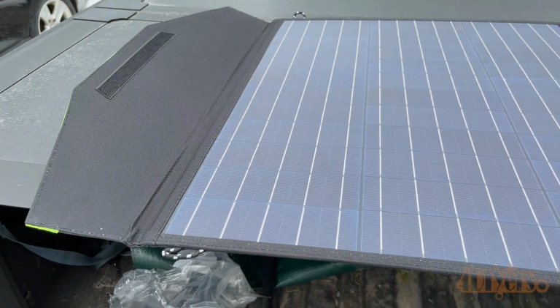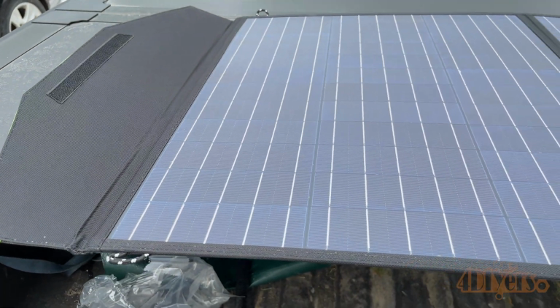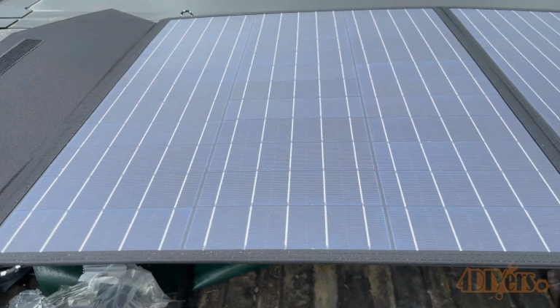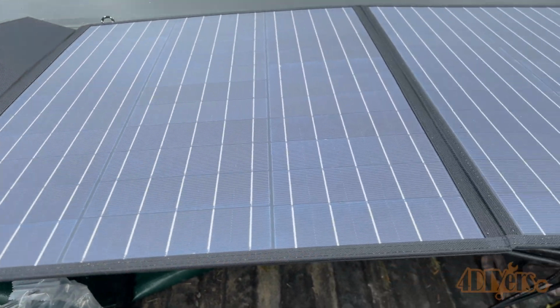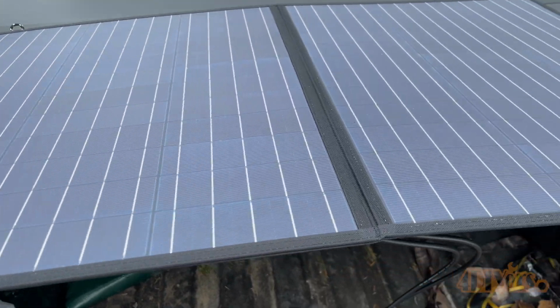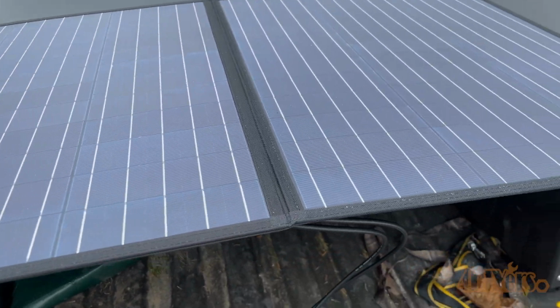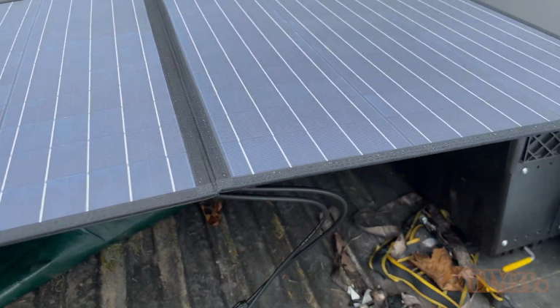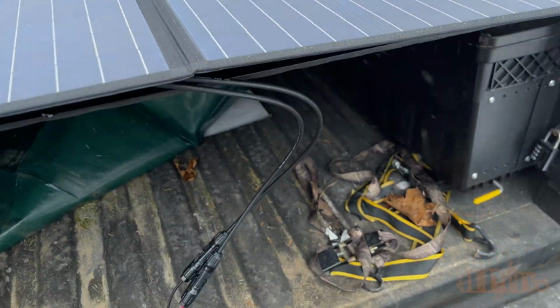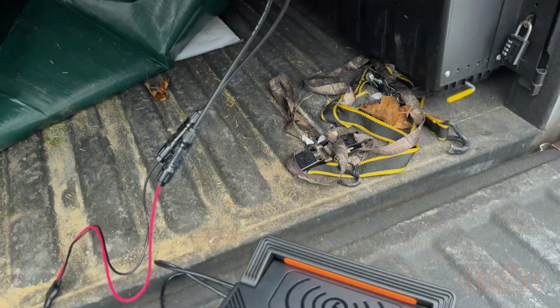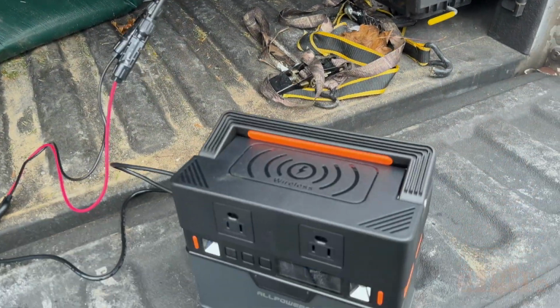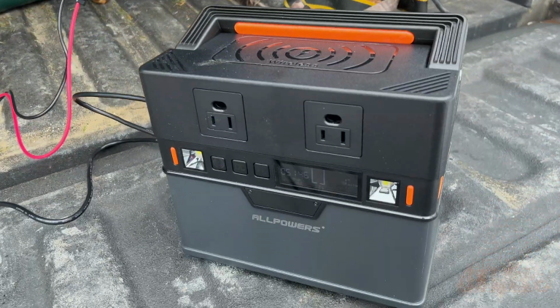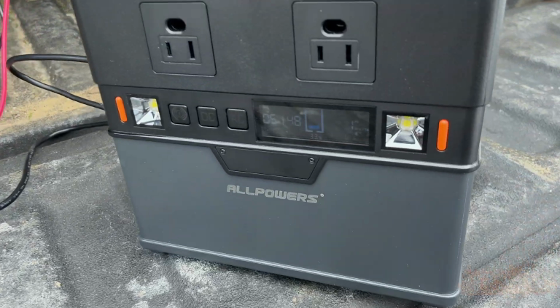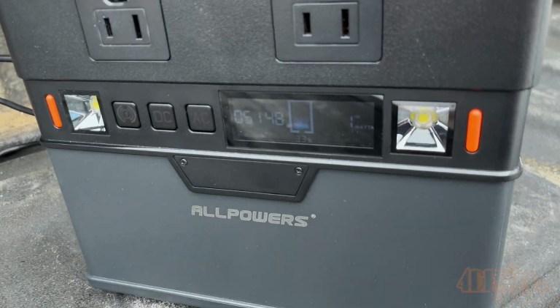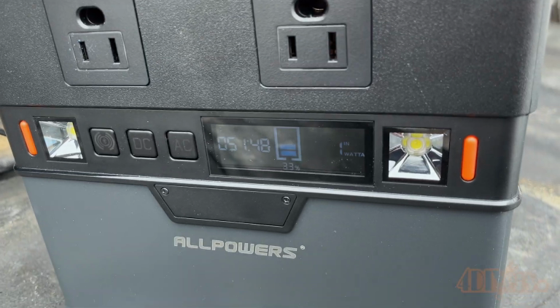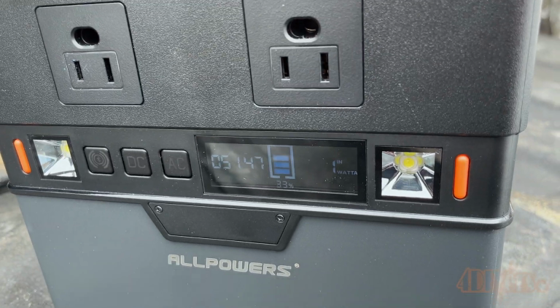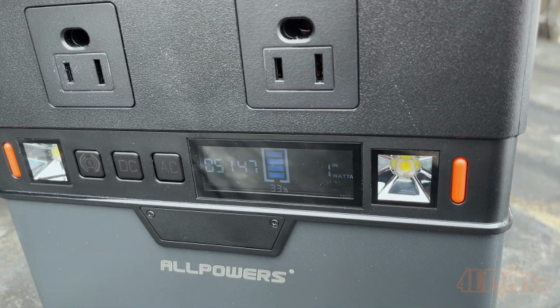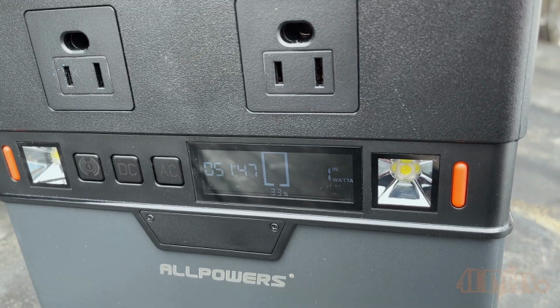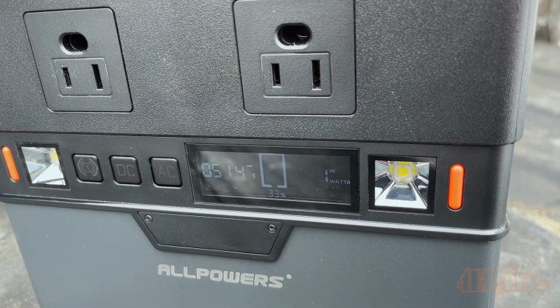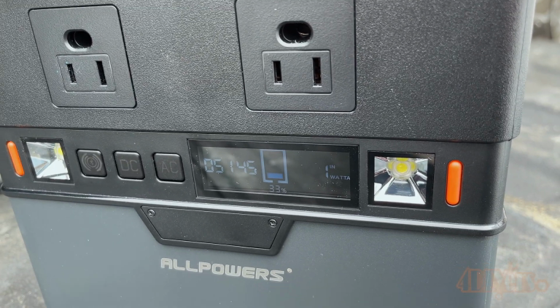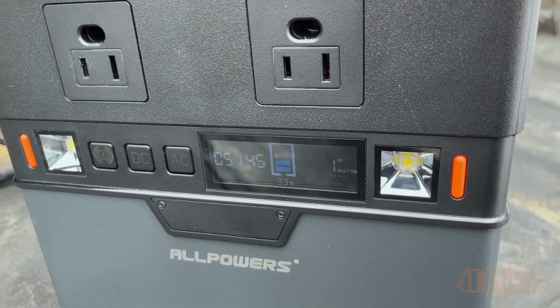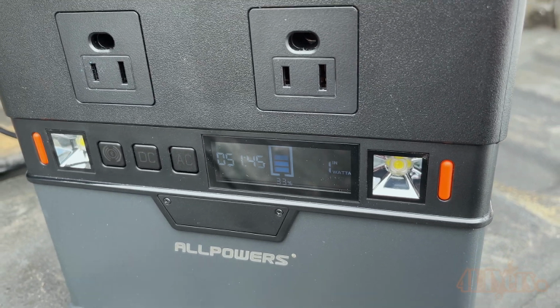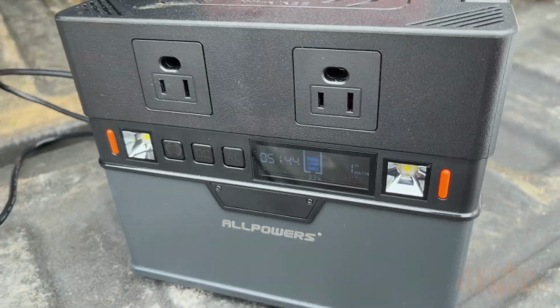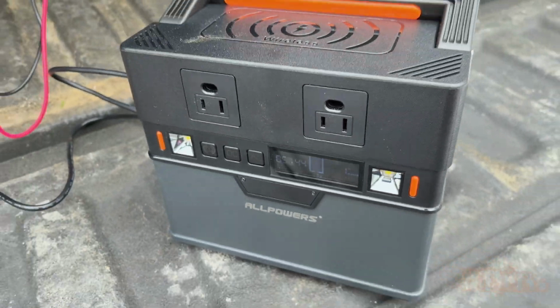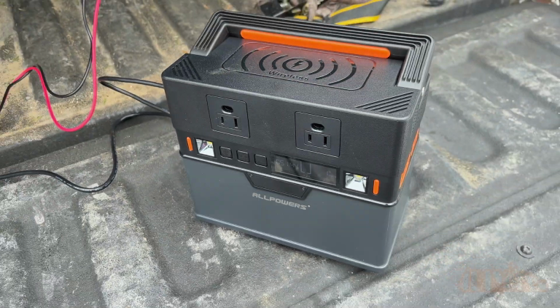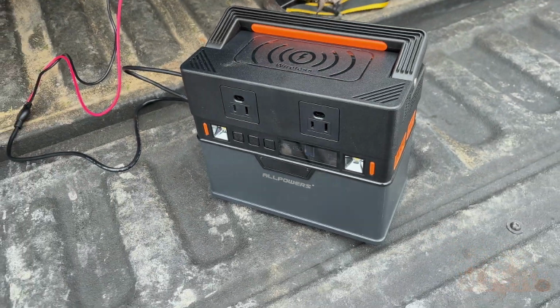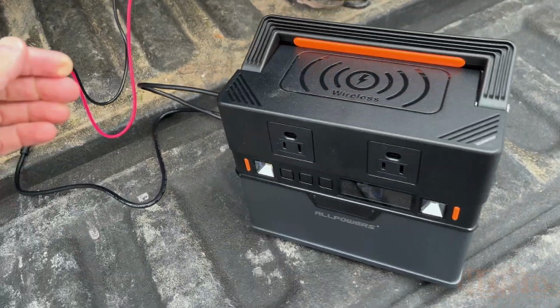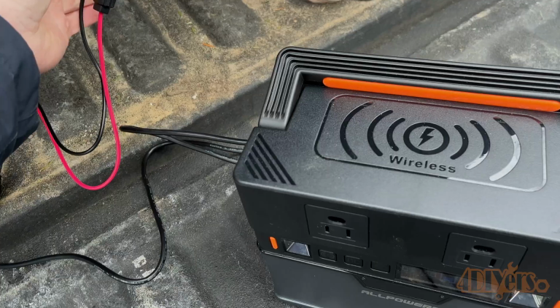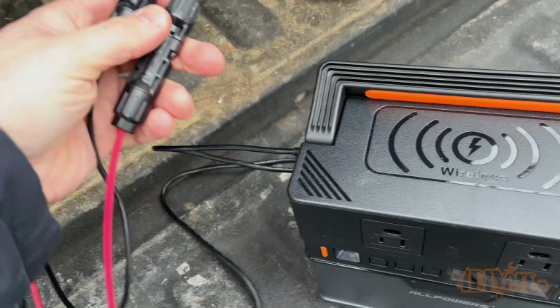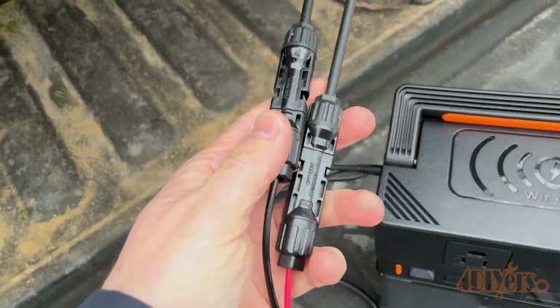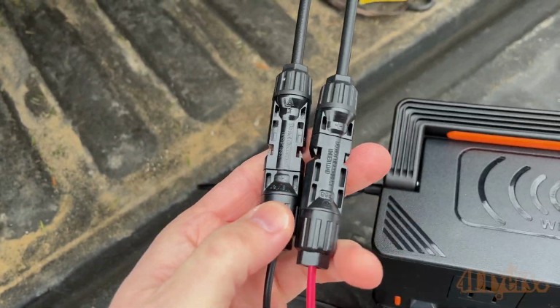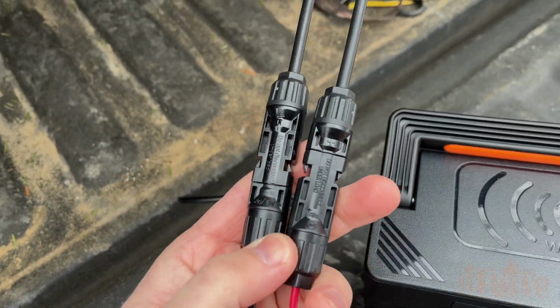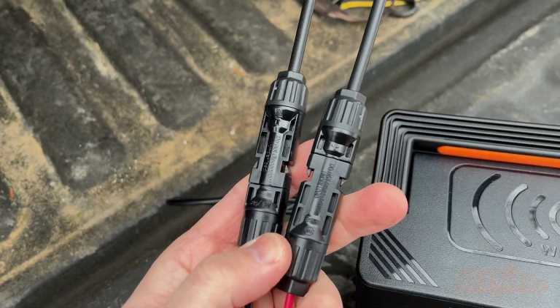This whole setup is great for any small jobs where you need to power up small lights, use low amperage power tools, or charge batteries. It can also be used in your vehicle in case of emergency, for camping, or as a backup during power outages.